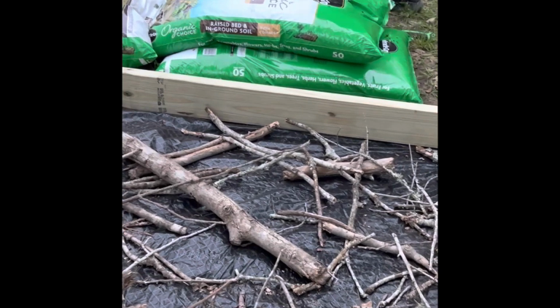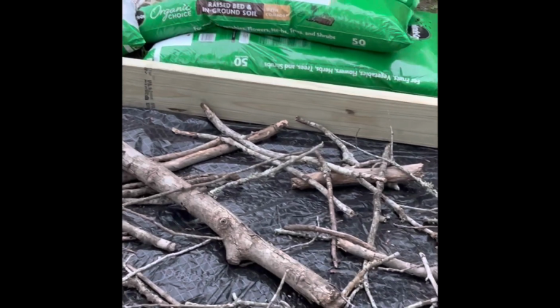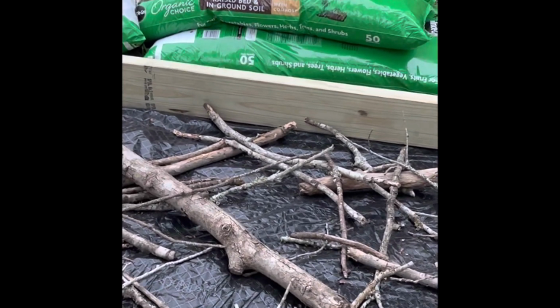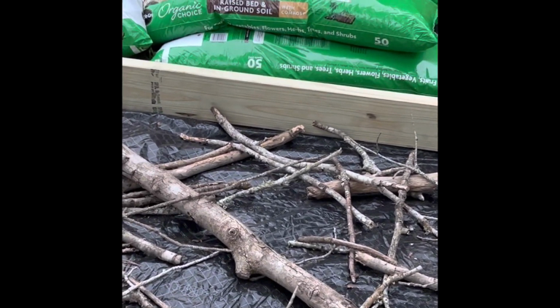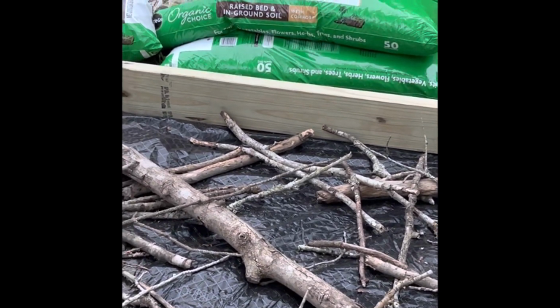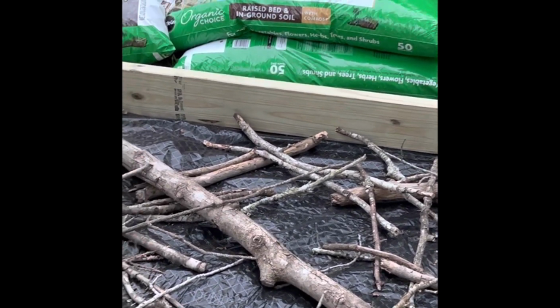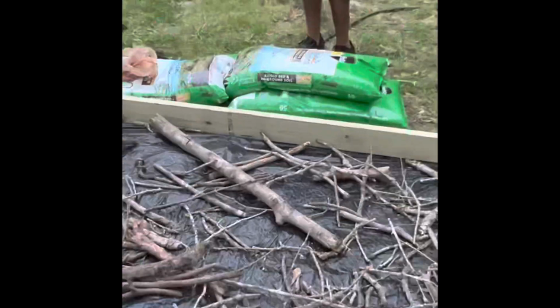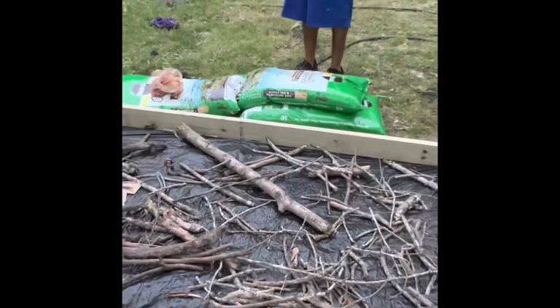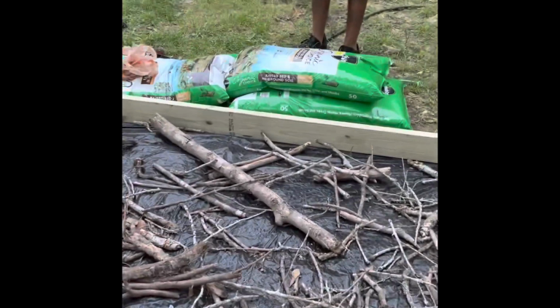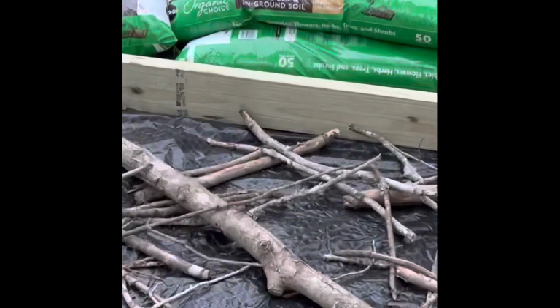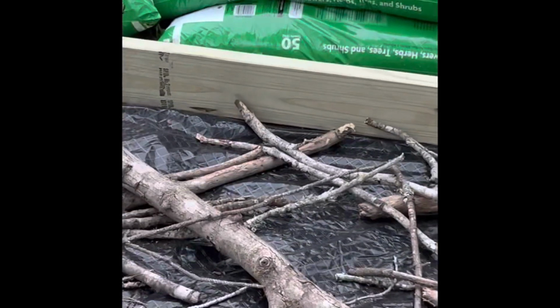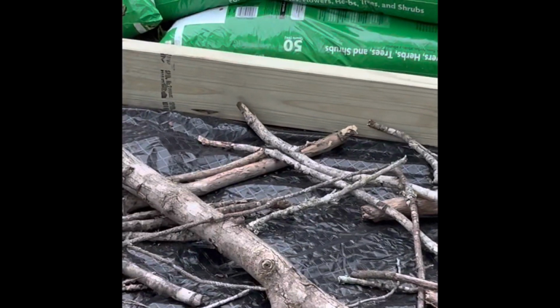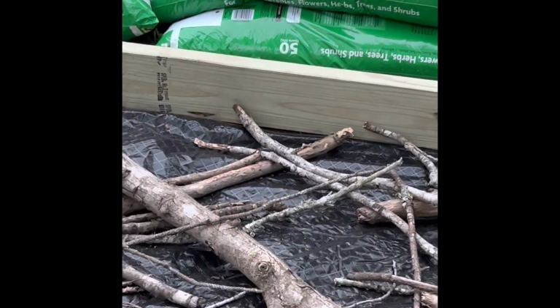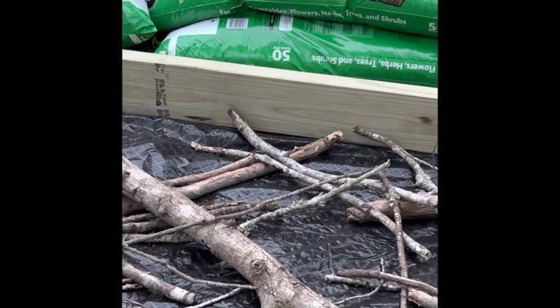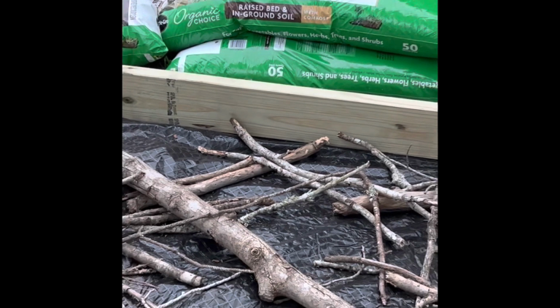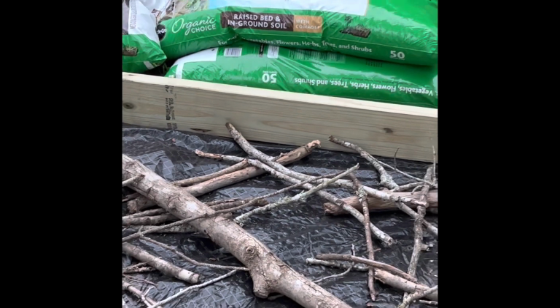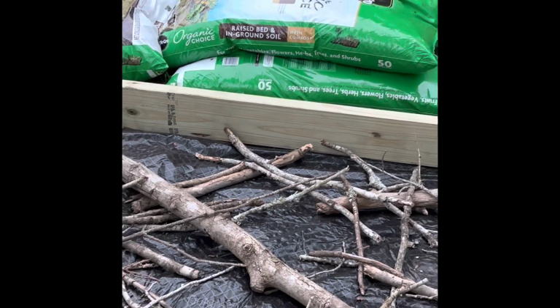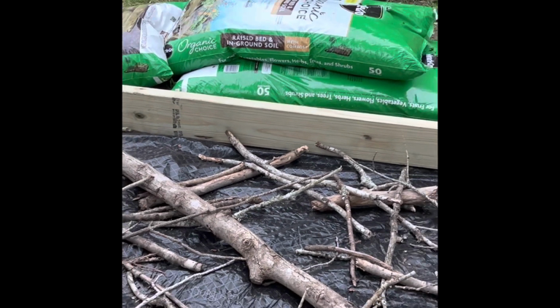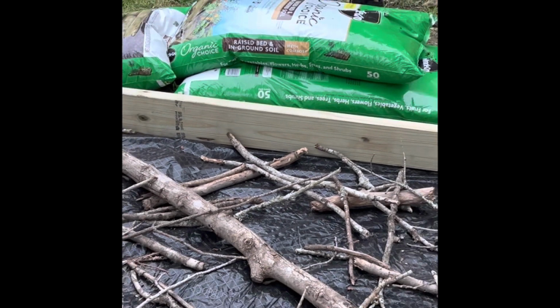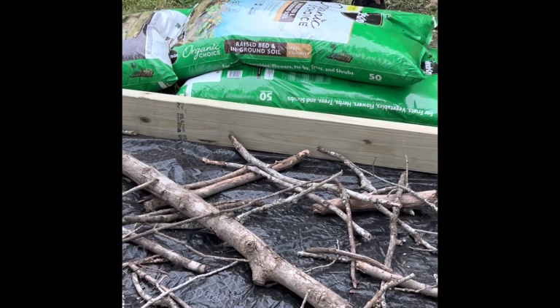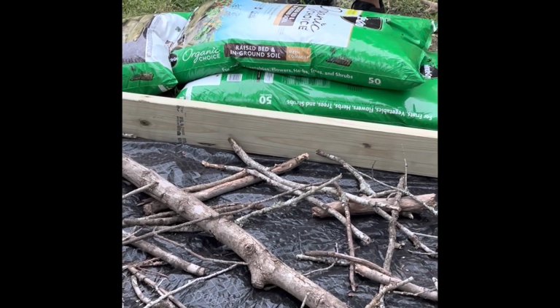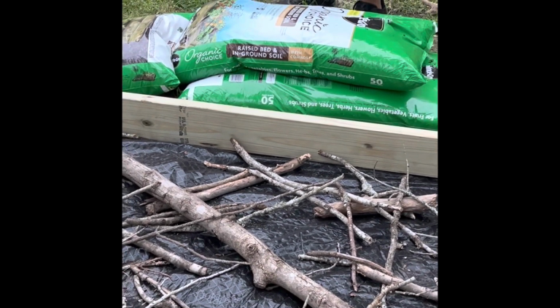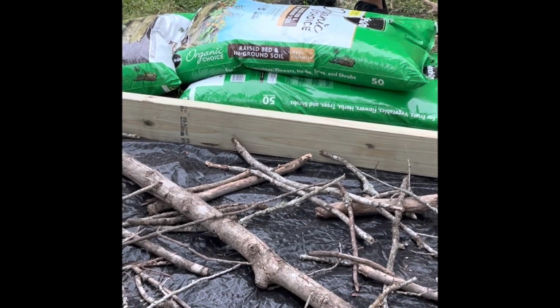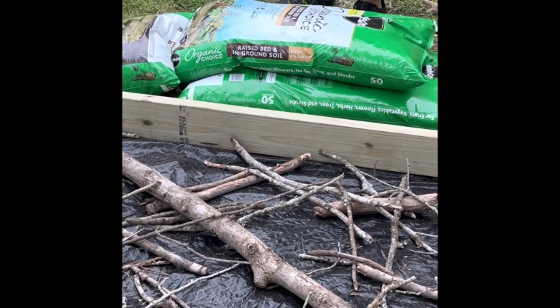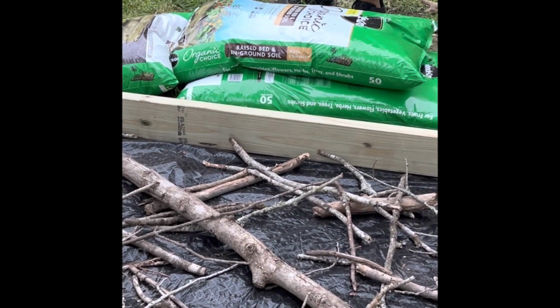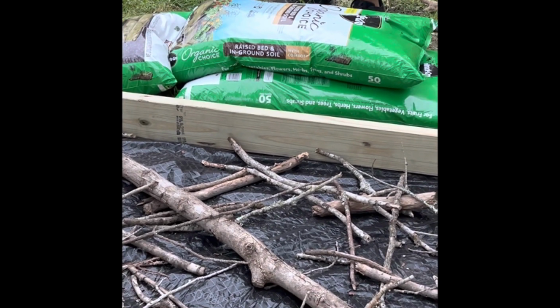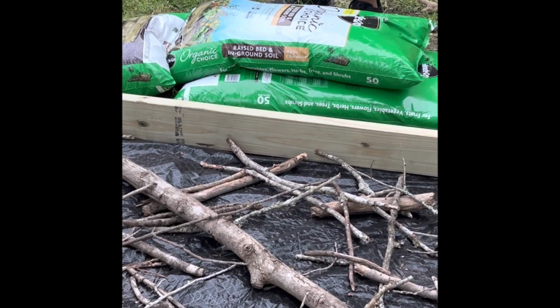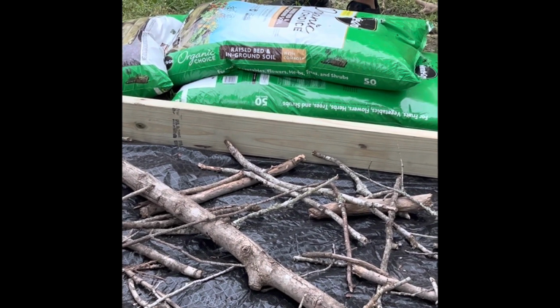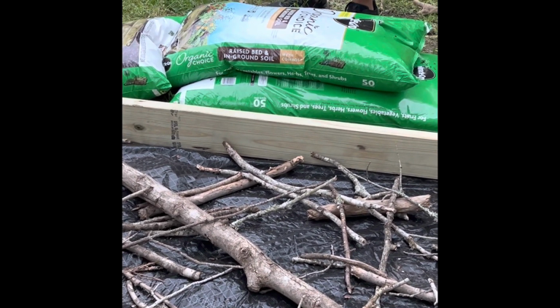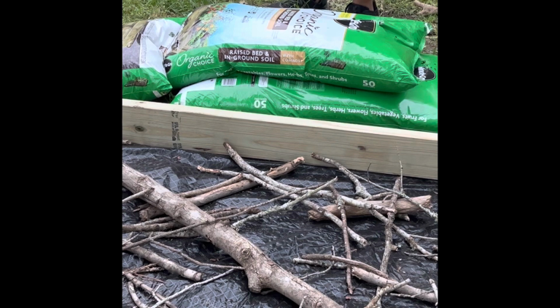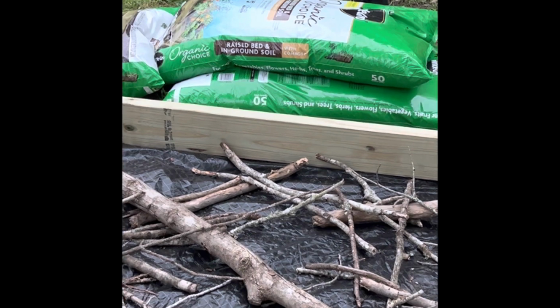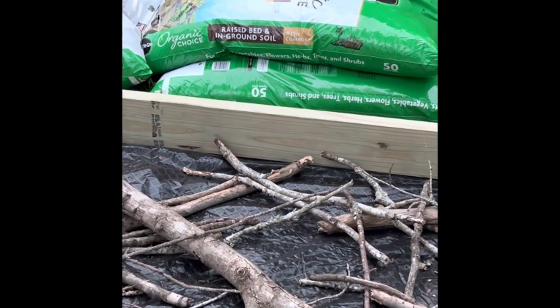Here we have raised bed and in-ground soil — organic soil. It's organic. Raised bed, yeah, by Miracle-Gro.